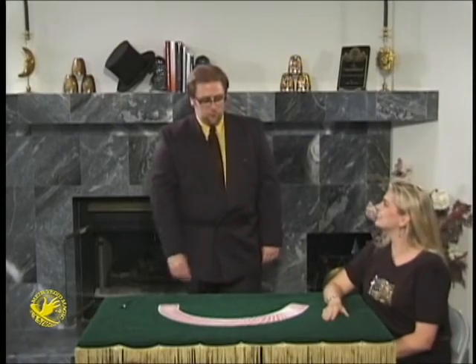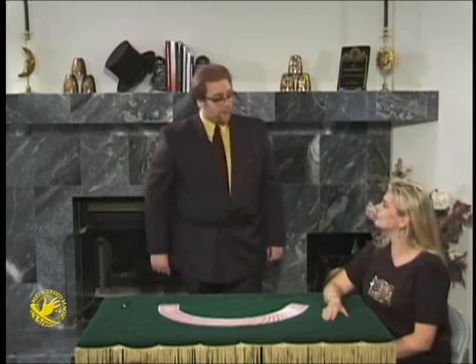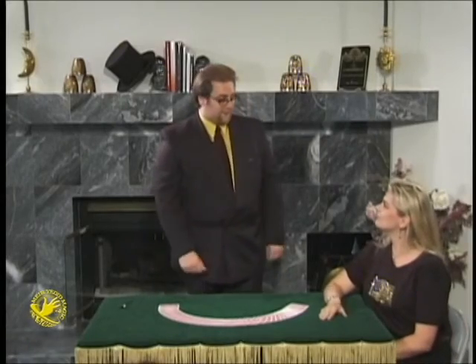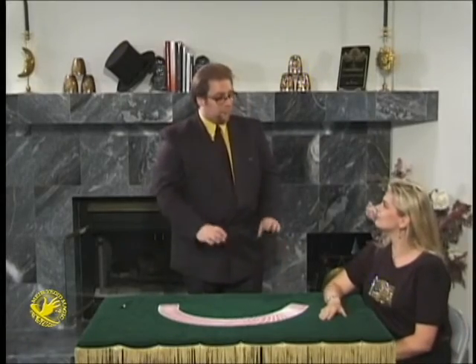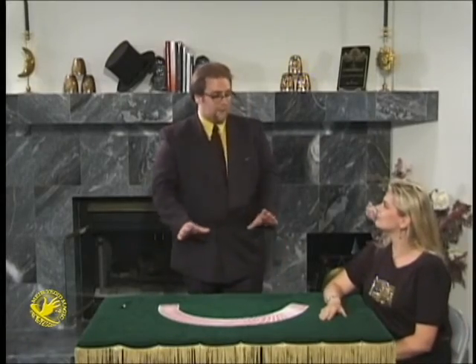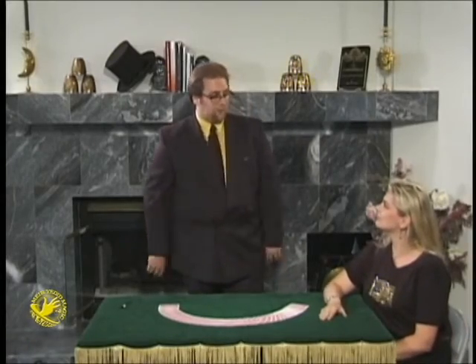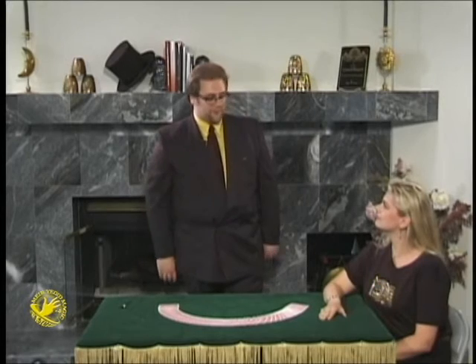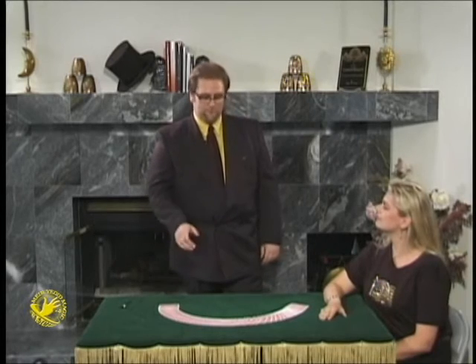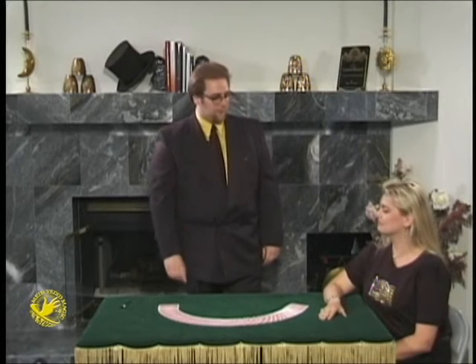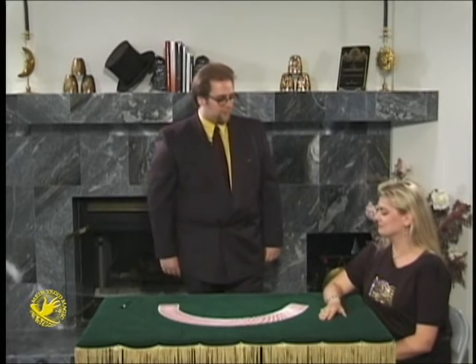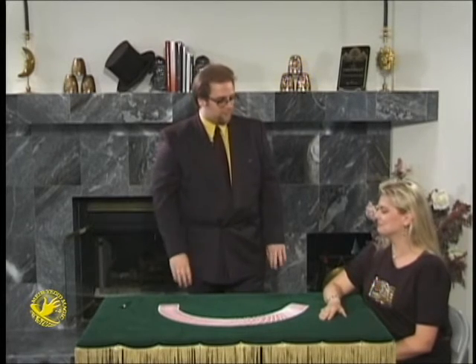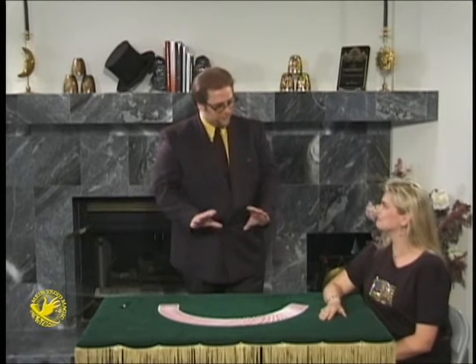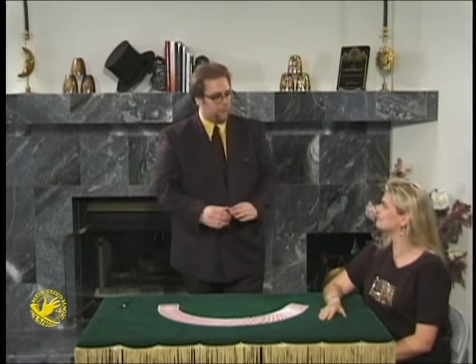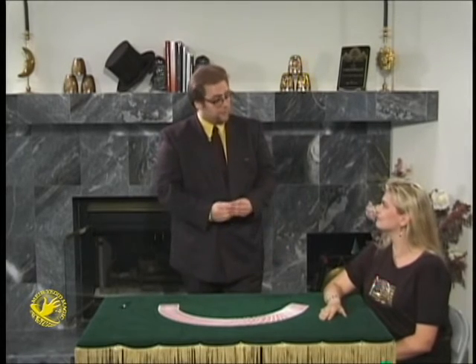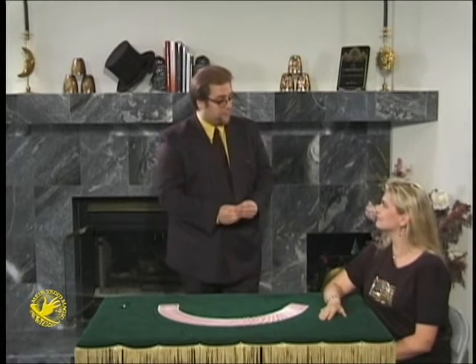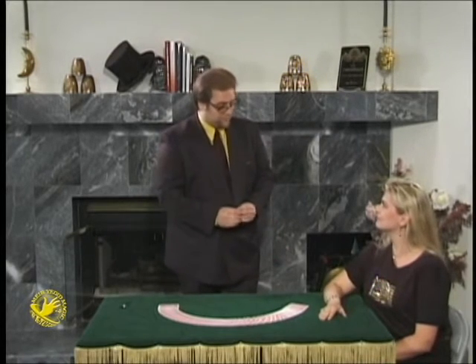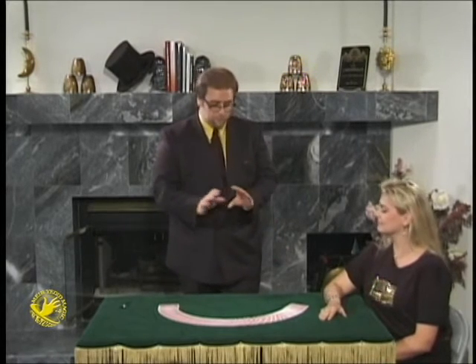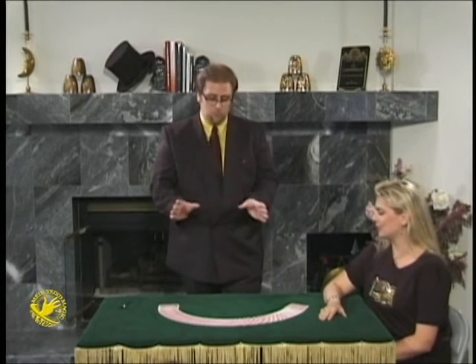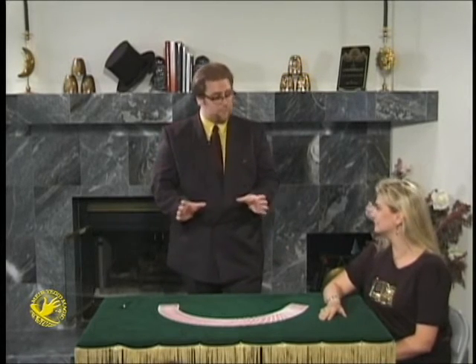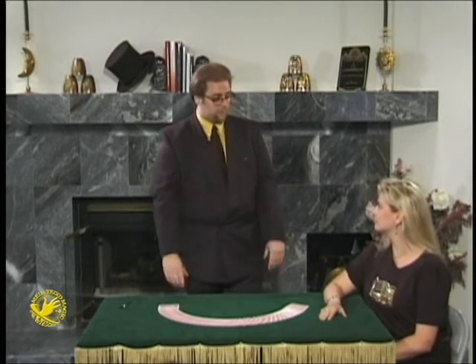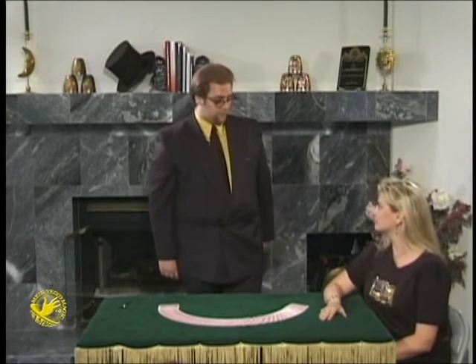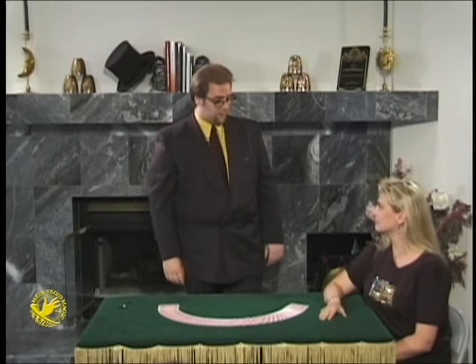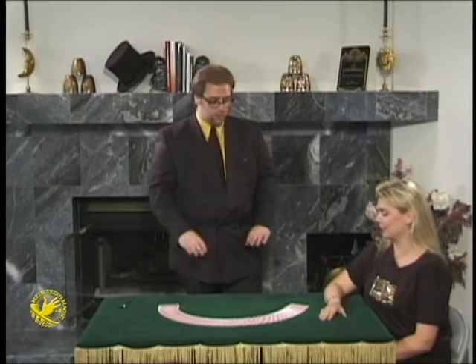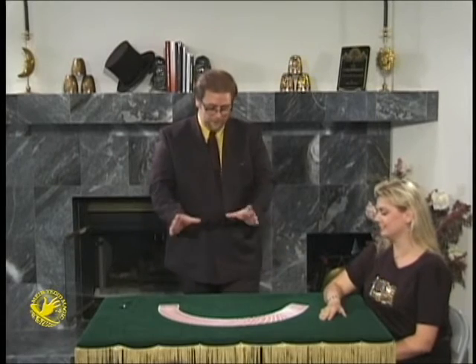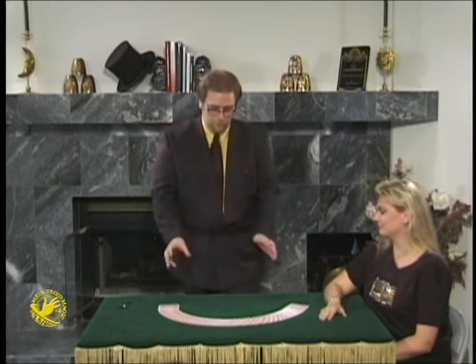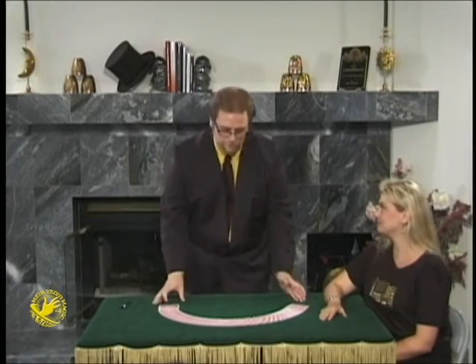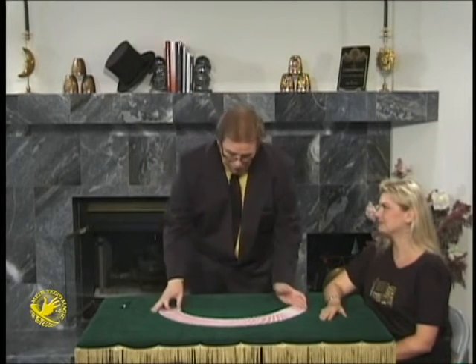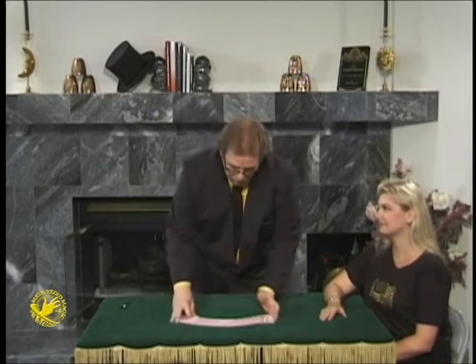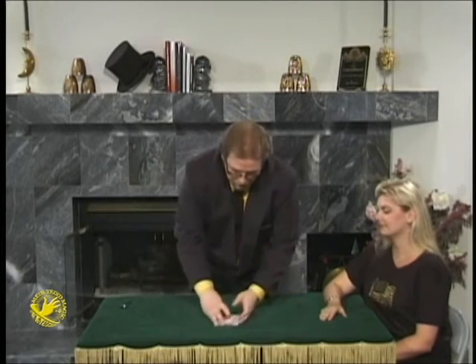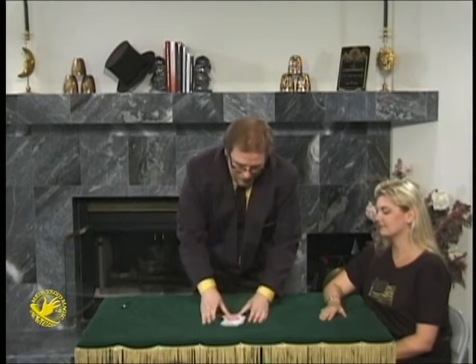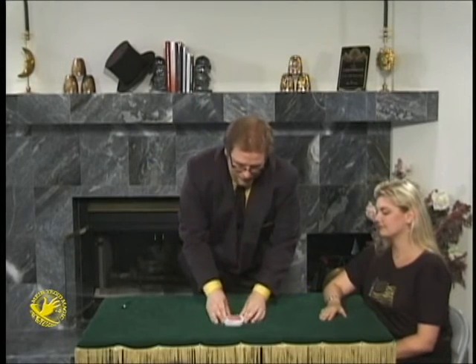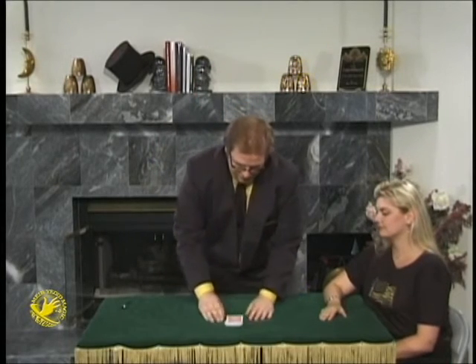Whenever I say to someone, pick a card, they always say, I've seen that one. So every now and again I like to do something a bit different. And this one's going to be a really impossible card trick. We're going to pick a card, we're going to find it under impossible circumstances.